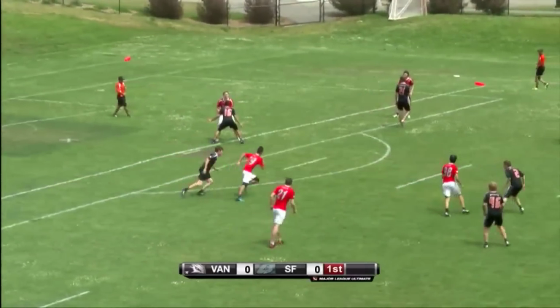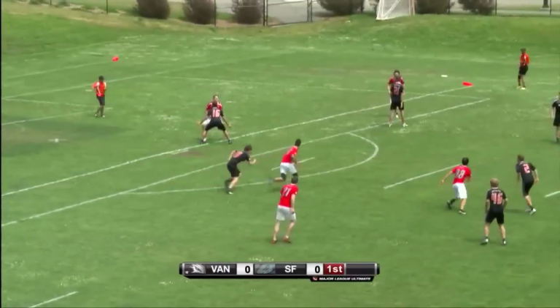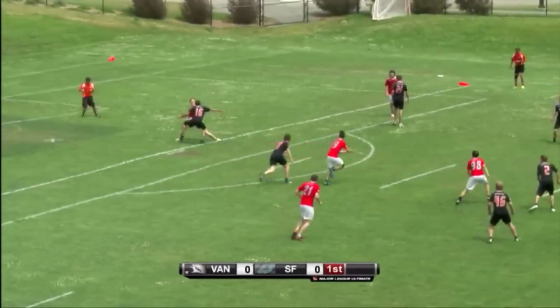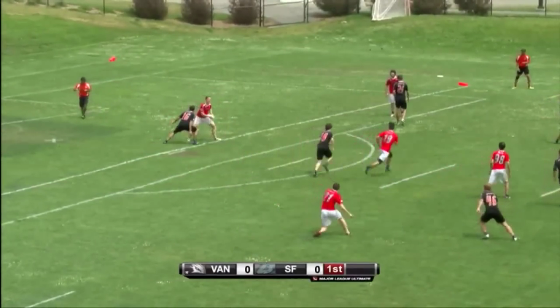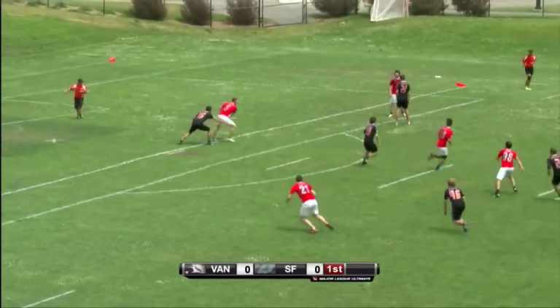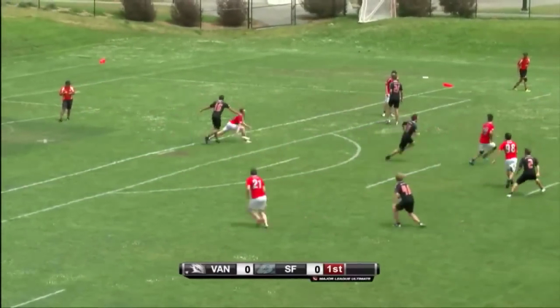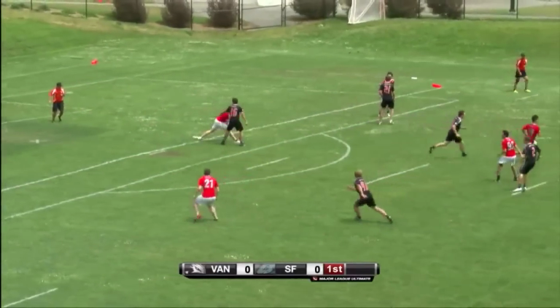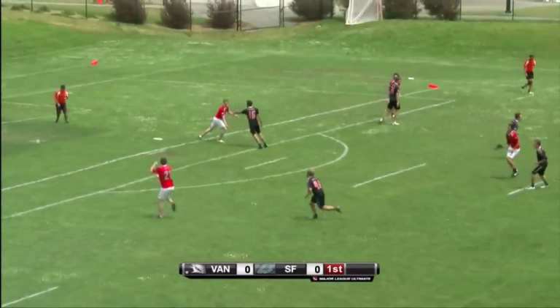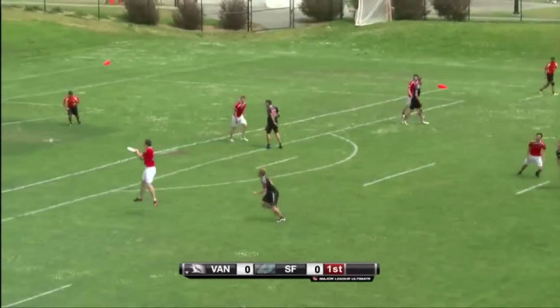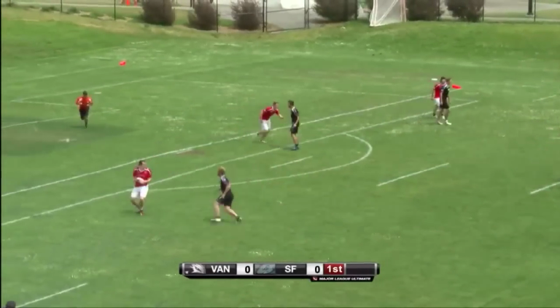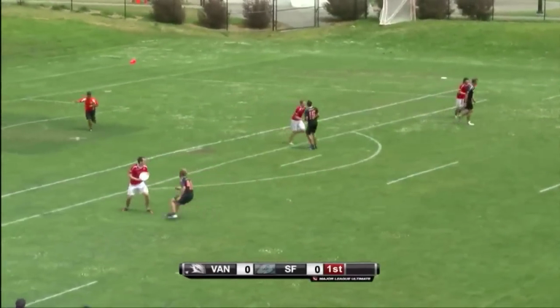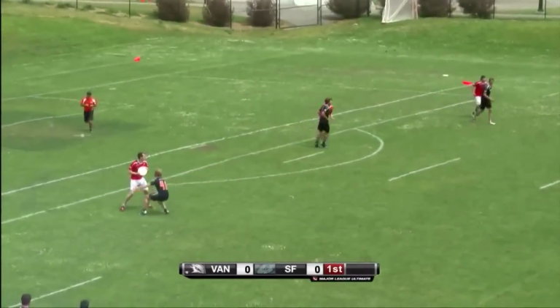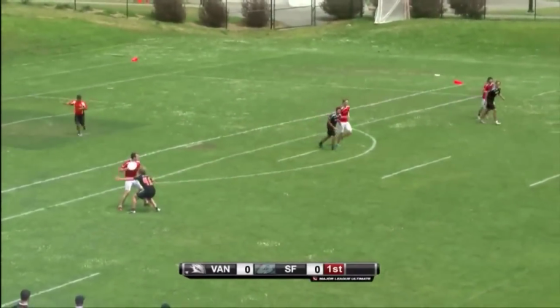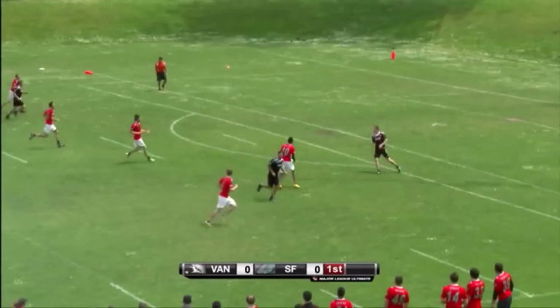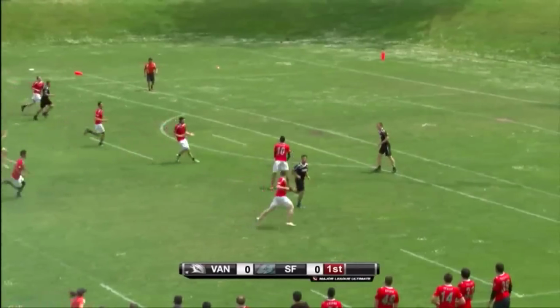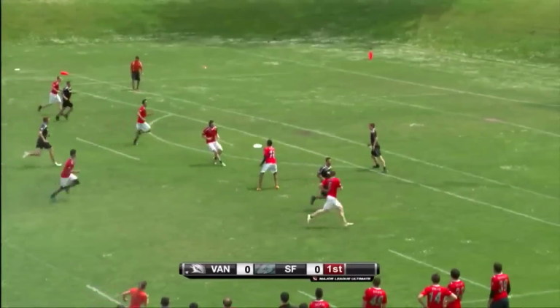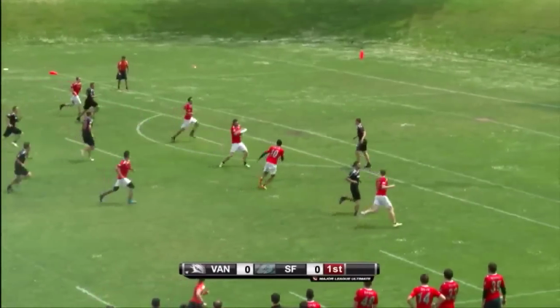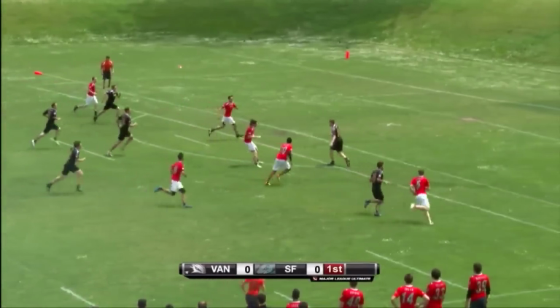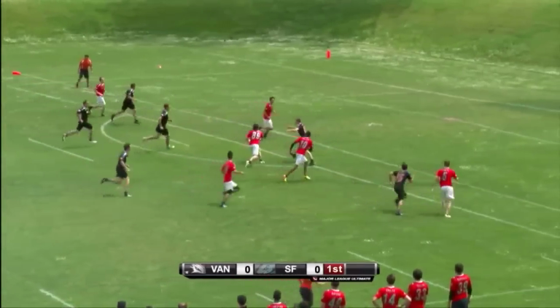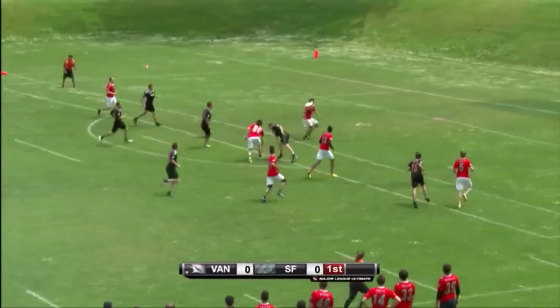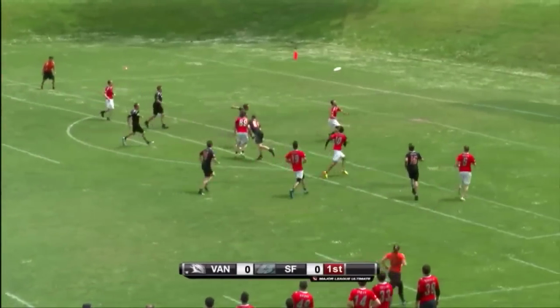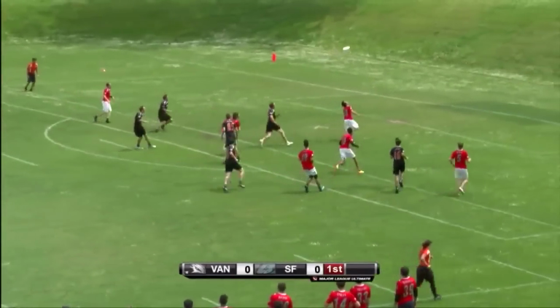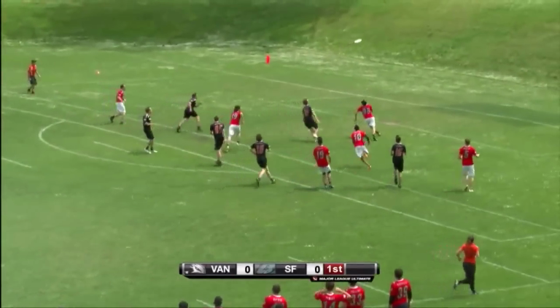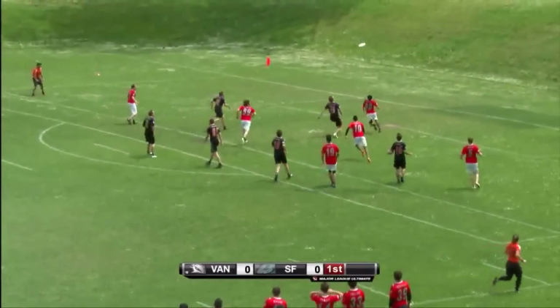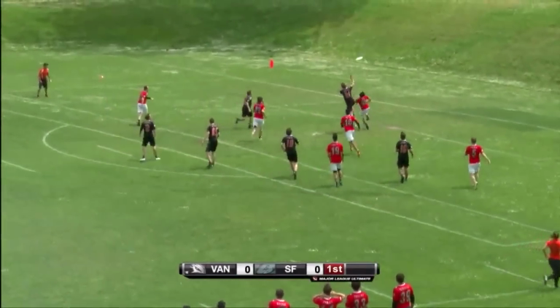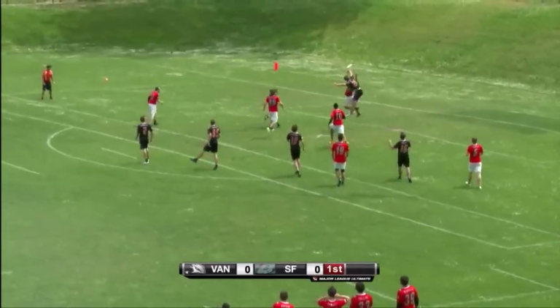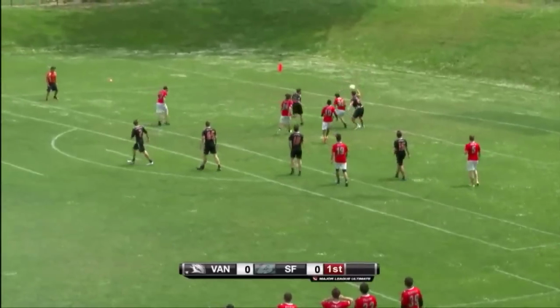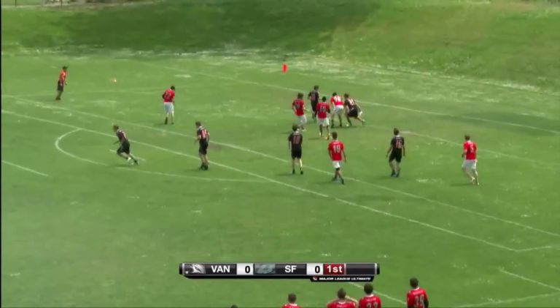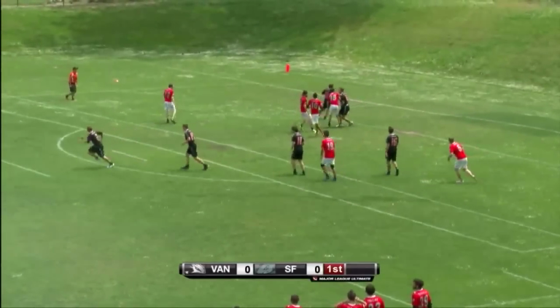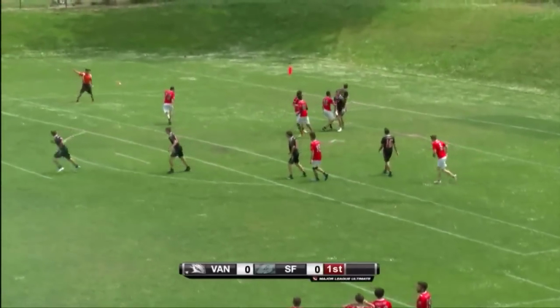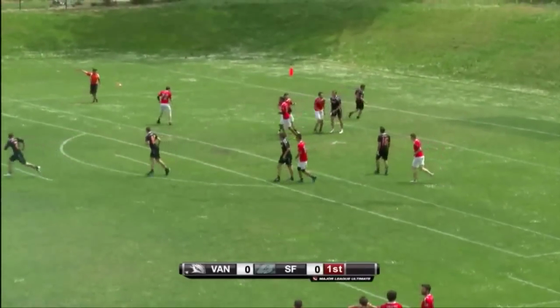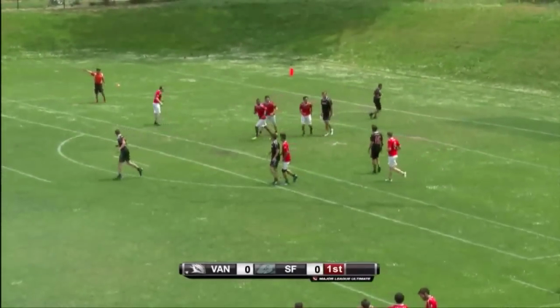Jäger on the mark. Ferocious break there. San Francisco letting off too many easy breaks right here. And that was Mack — what a huge grab.